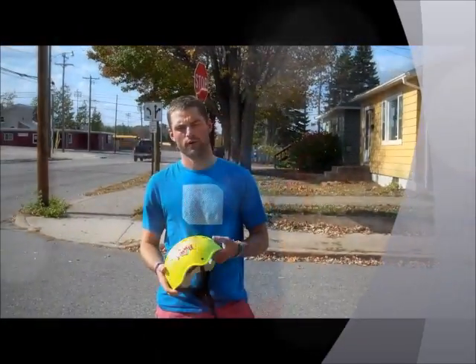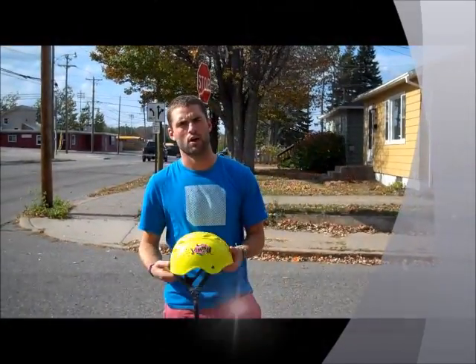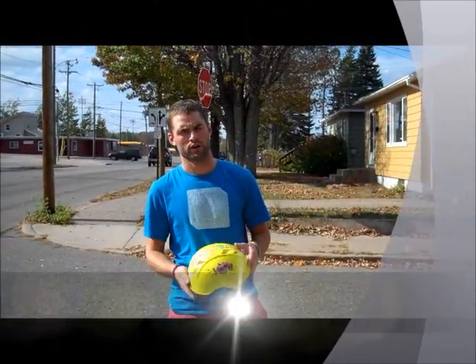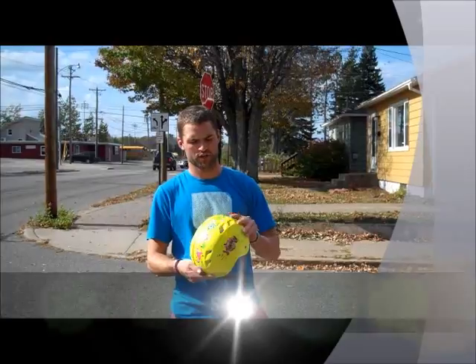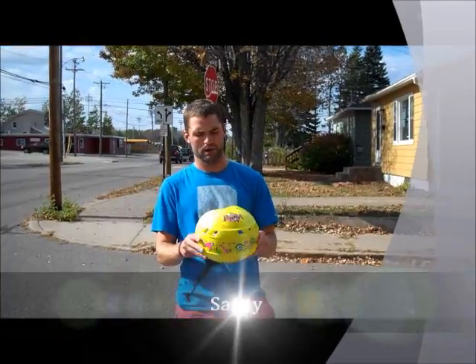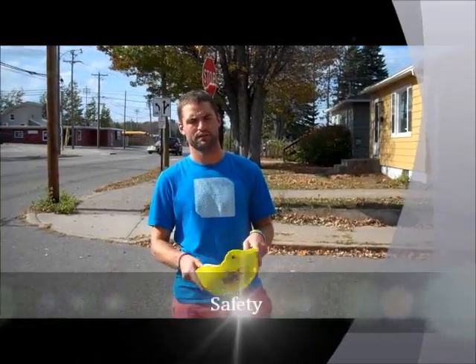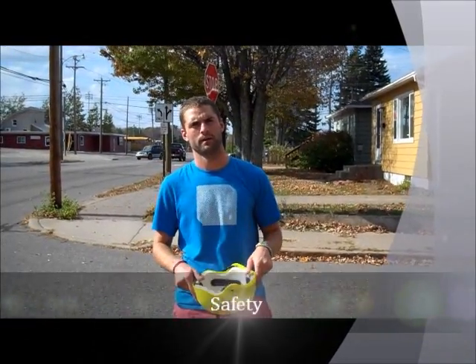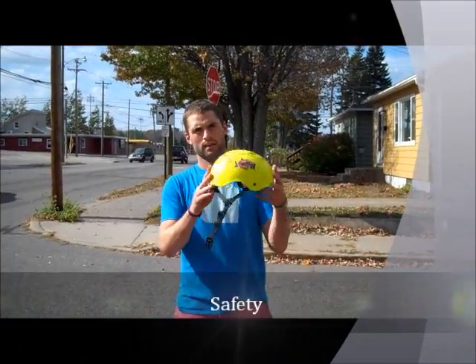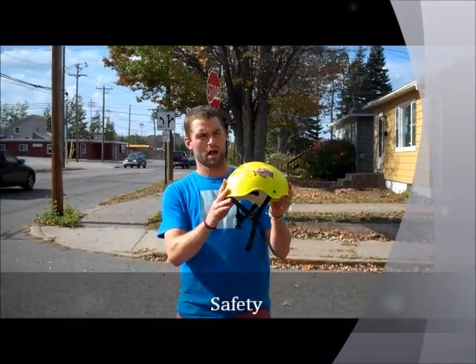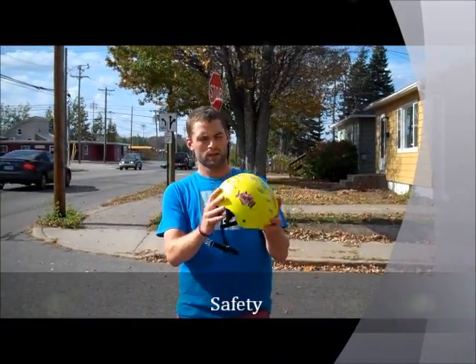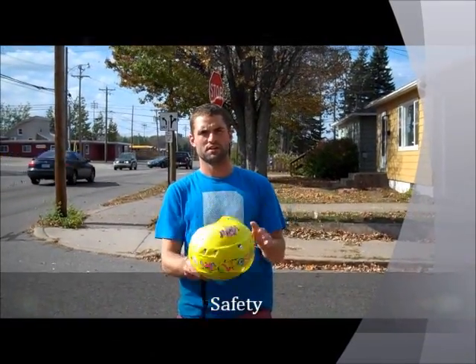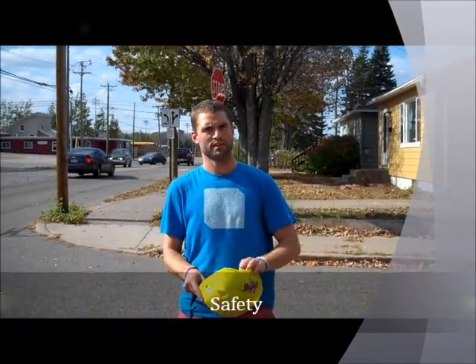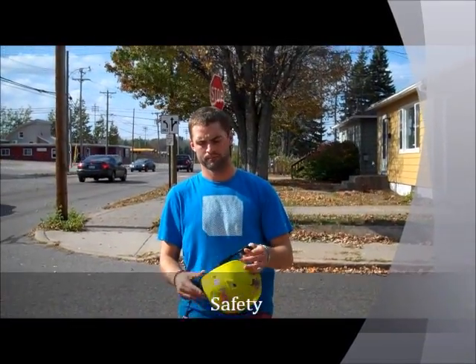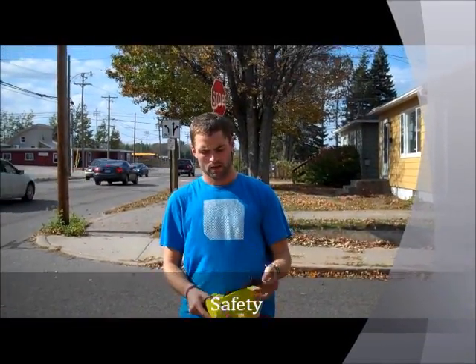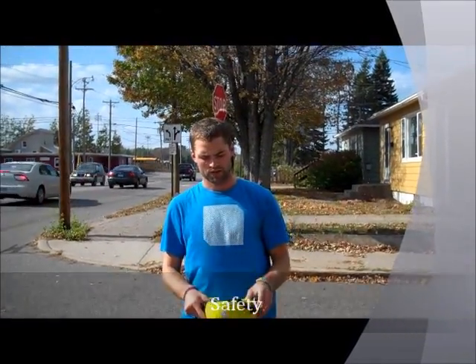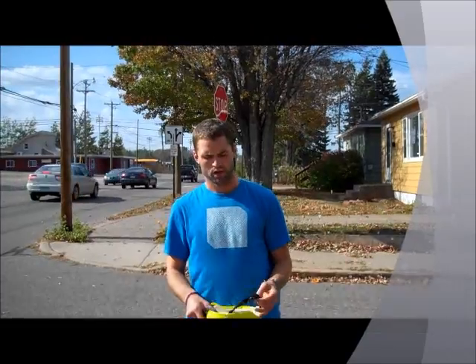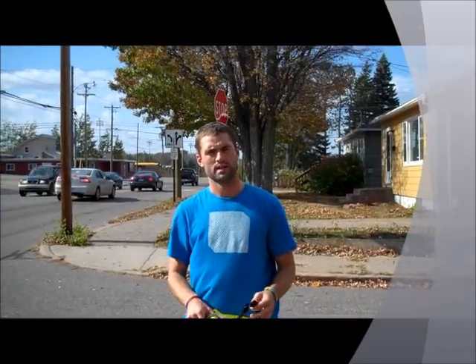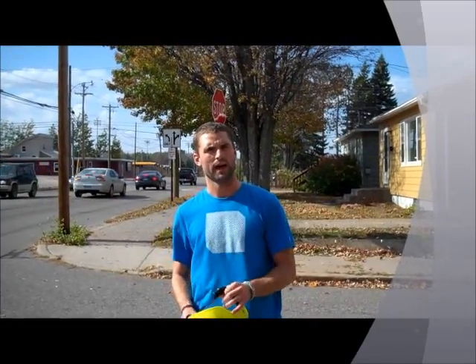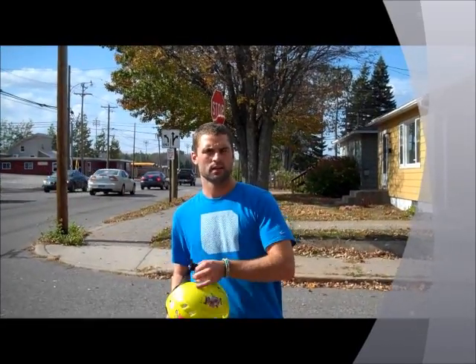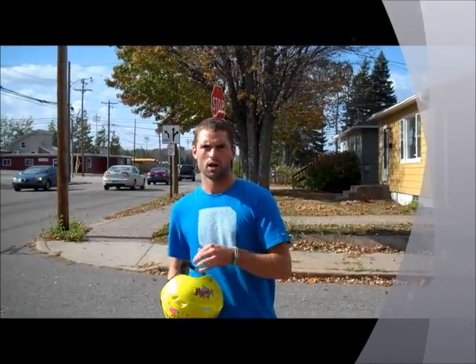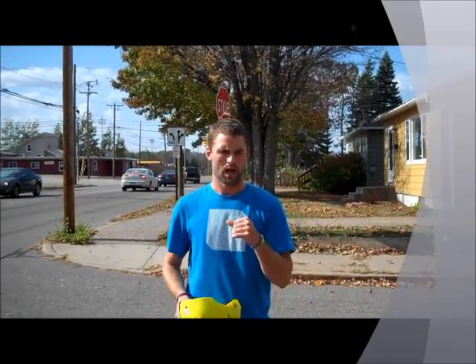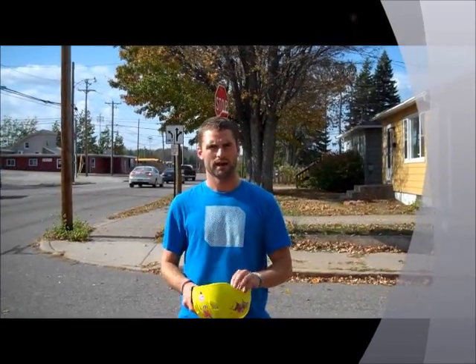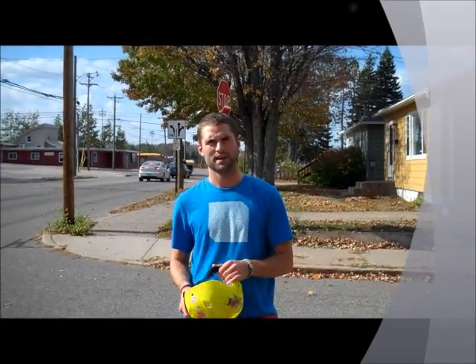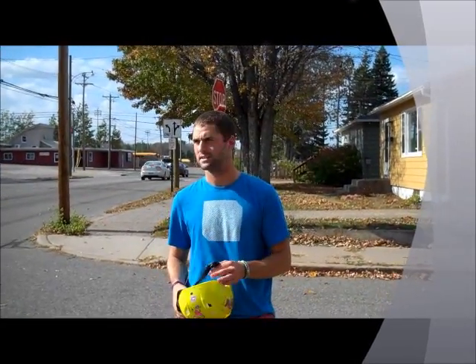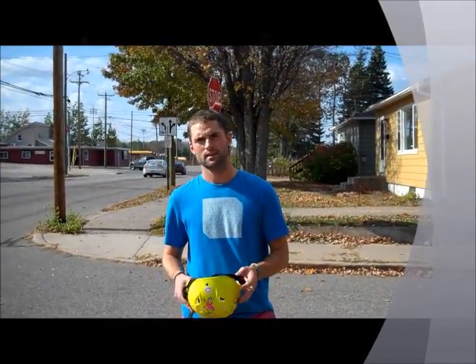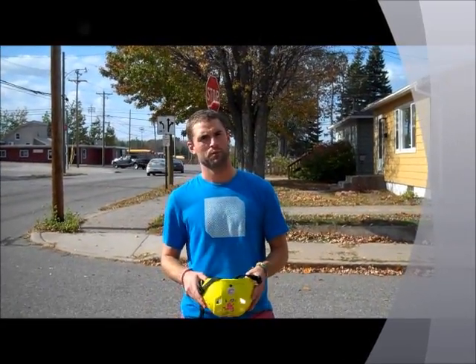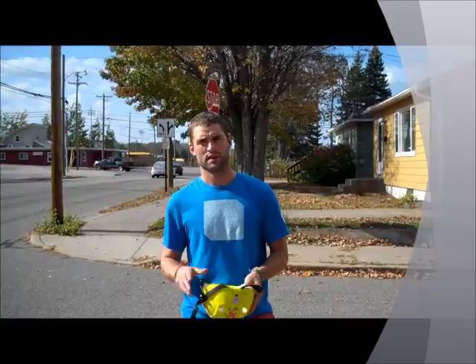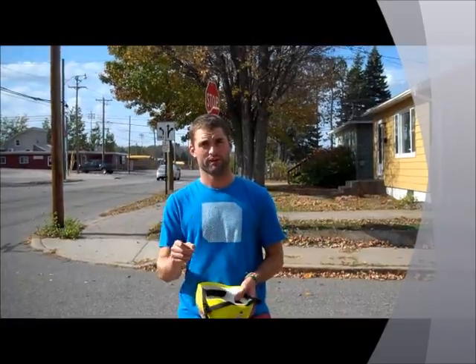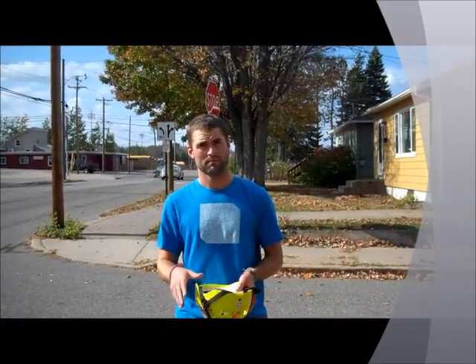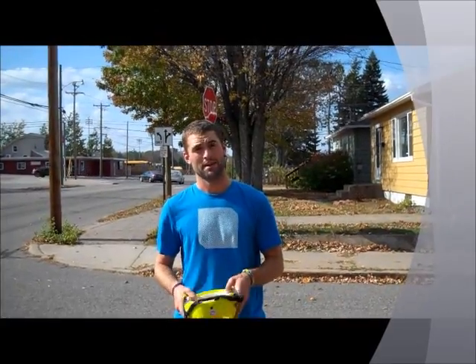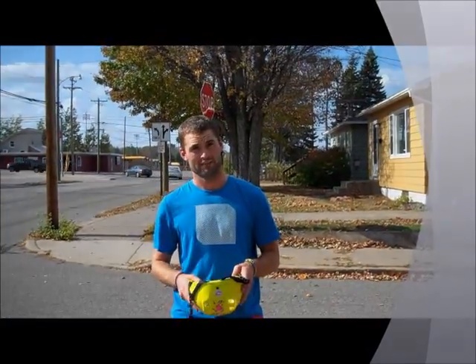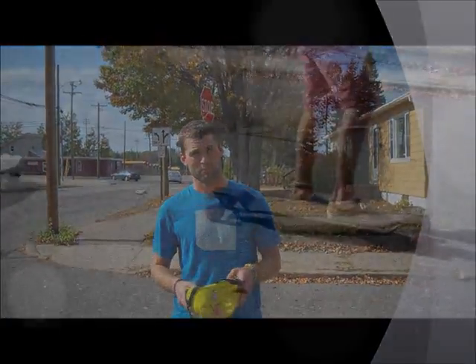Before you start longboarding, you need to make sure that you have proper safety equipment. This is a helmet — you want to make sure you wear it every time. You can also wear knee pads, elbow pads, those kind of things, to help make sure that you have a fun time and that you're safe while longboarding.